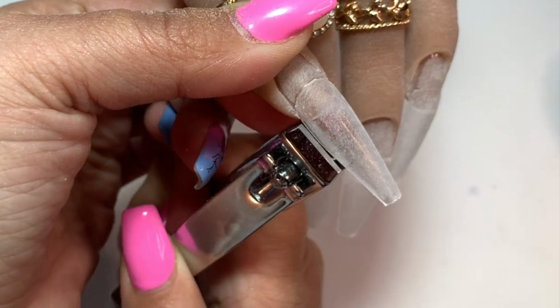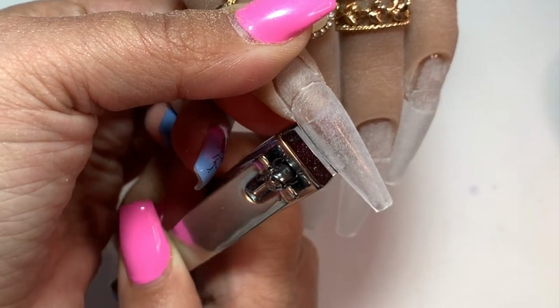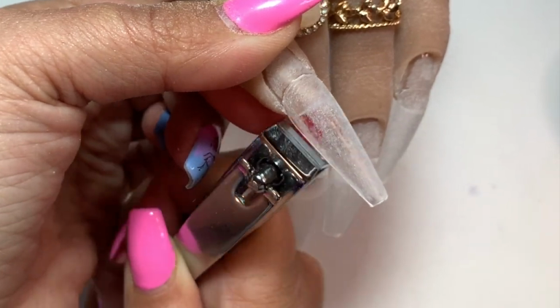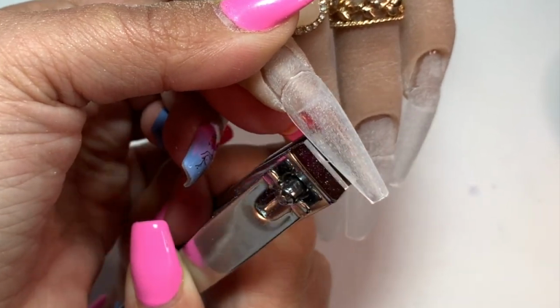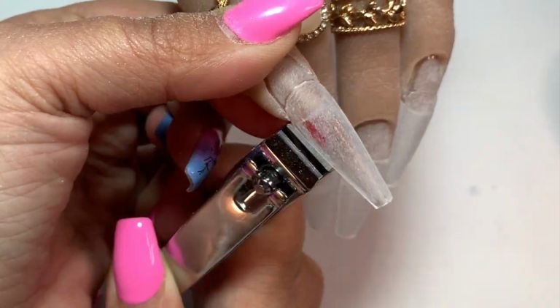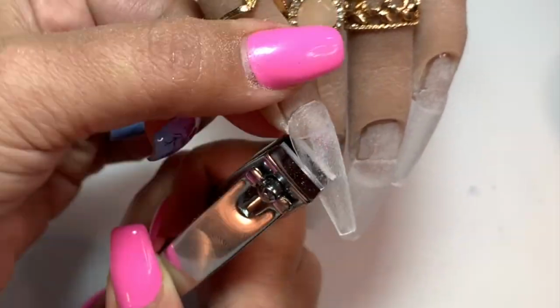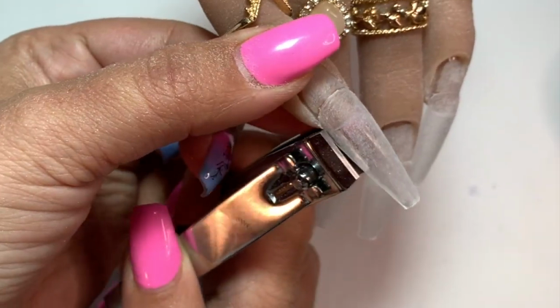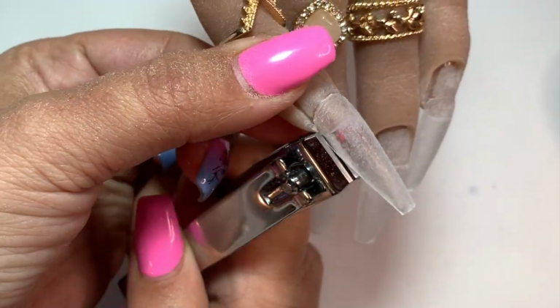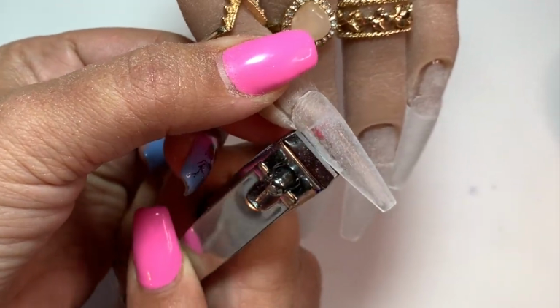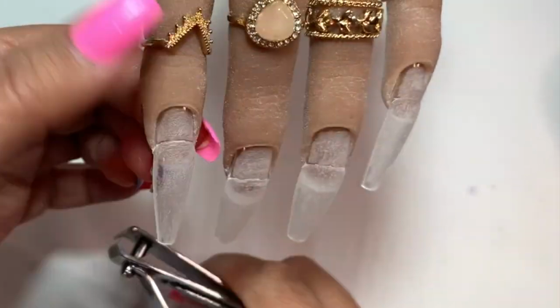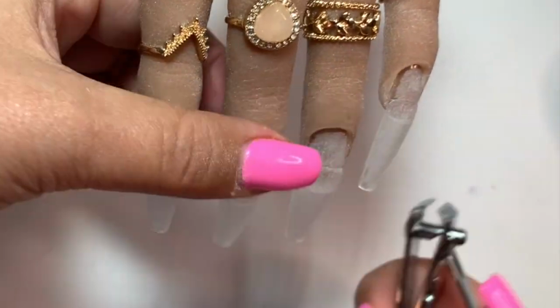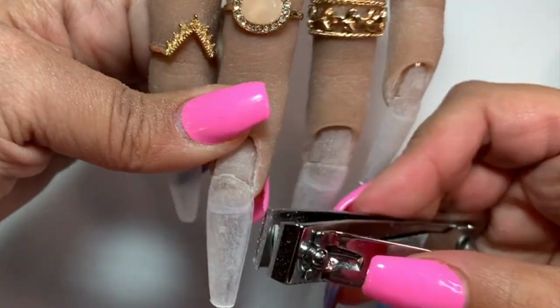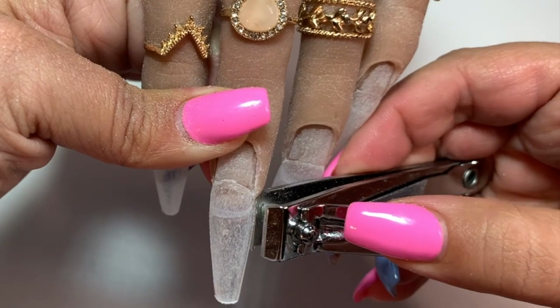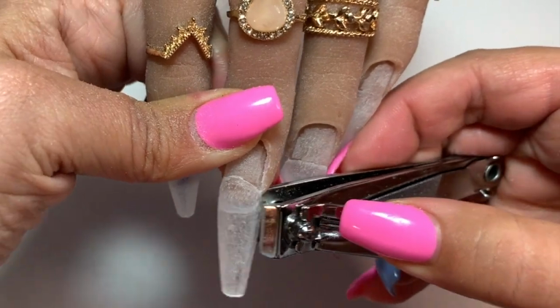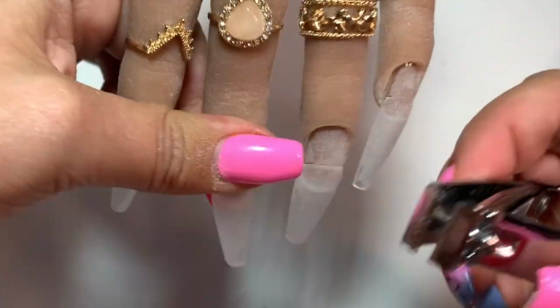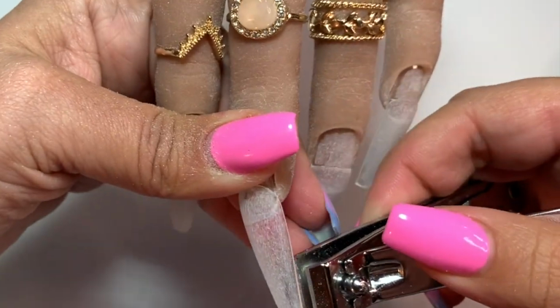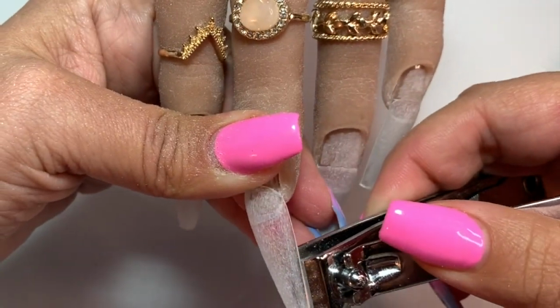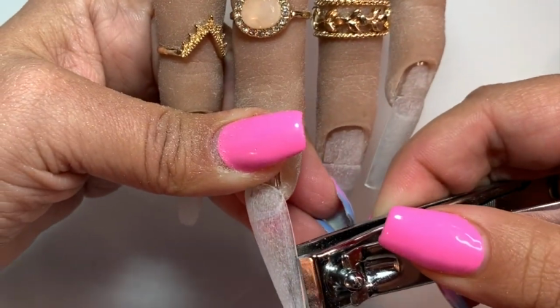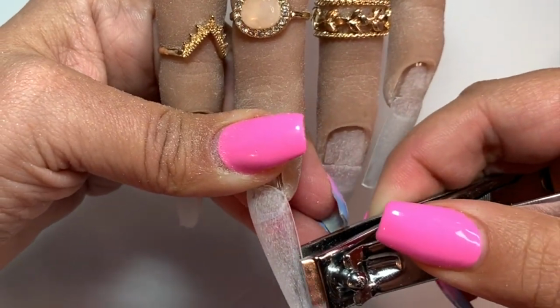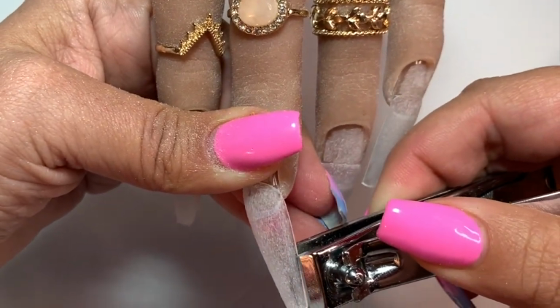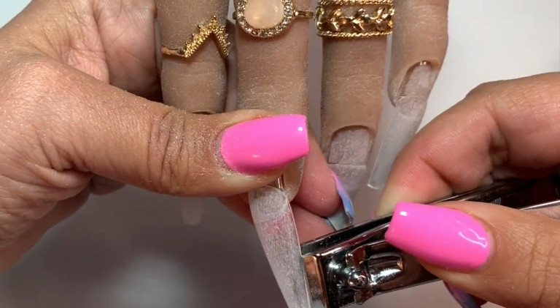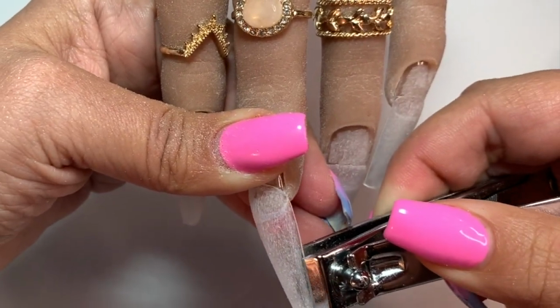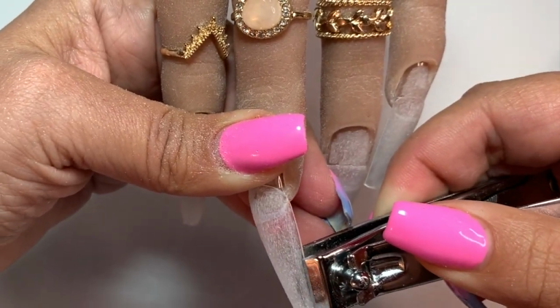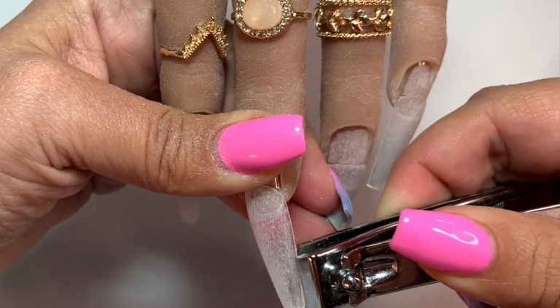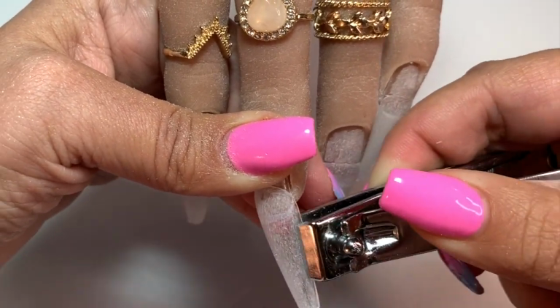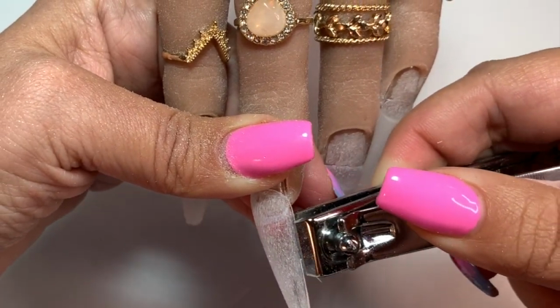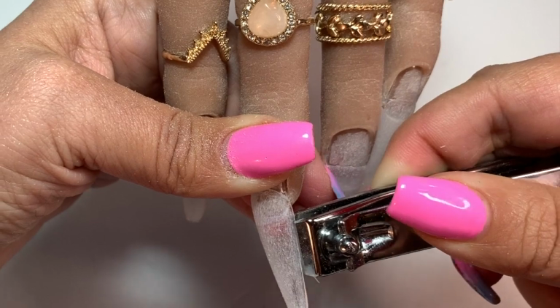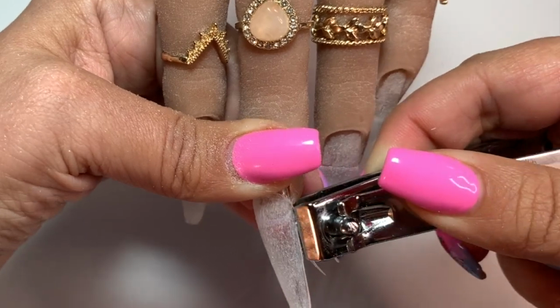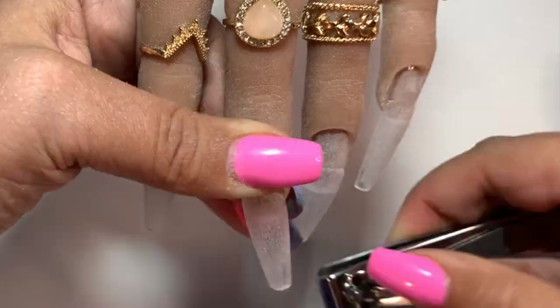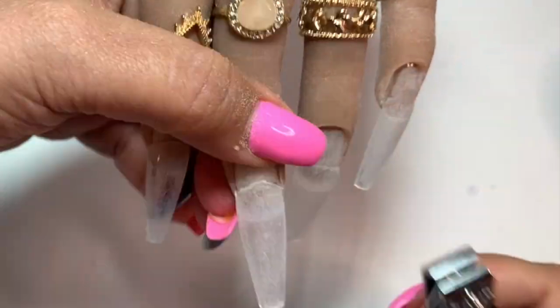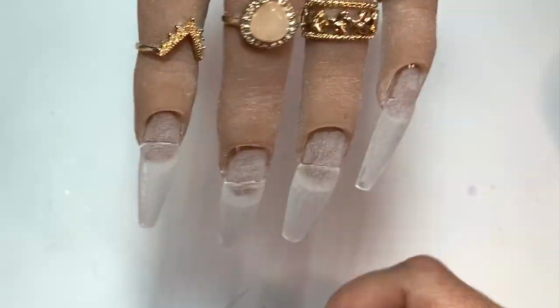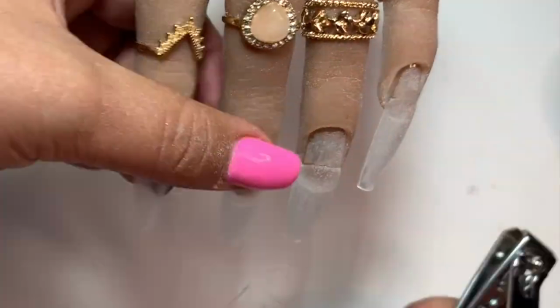We're still going to come in with our nail file and reshape it after we have the acrylic as well. You're going to see me just do the whole prep process here.